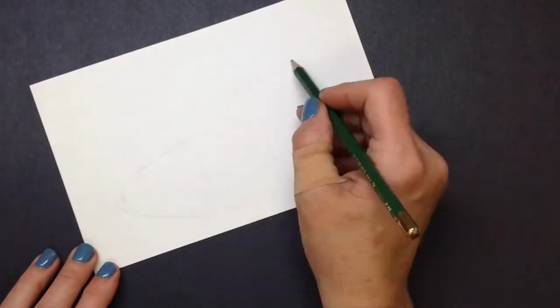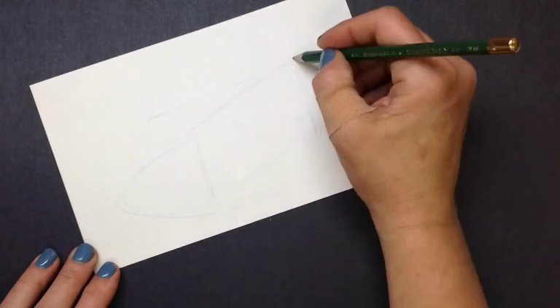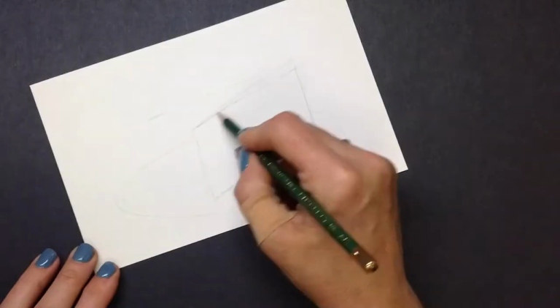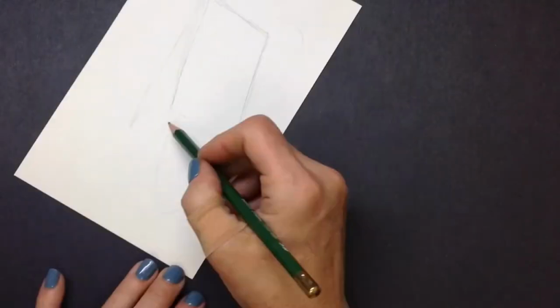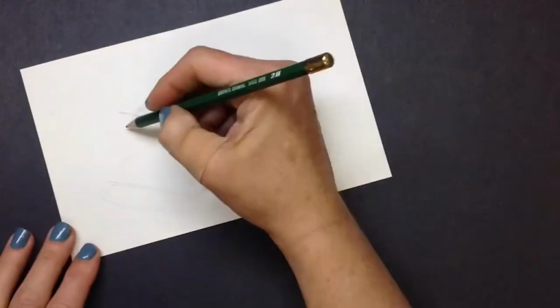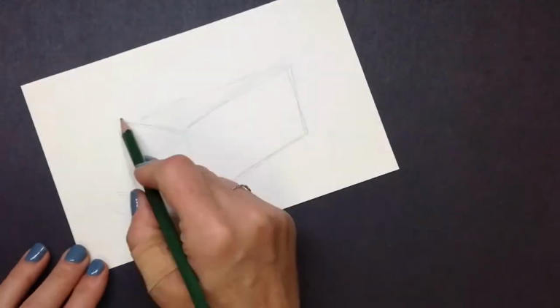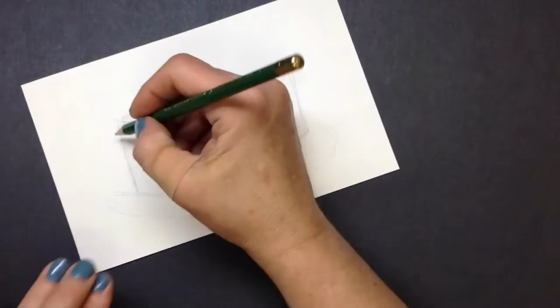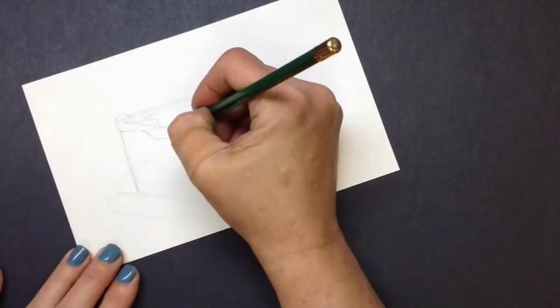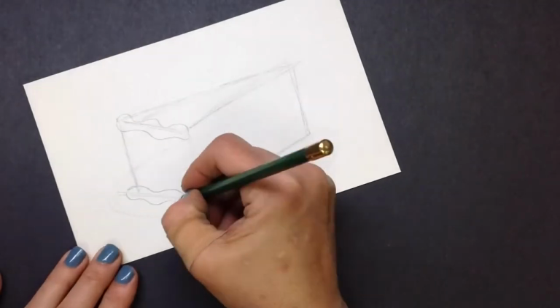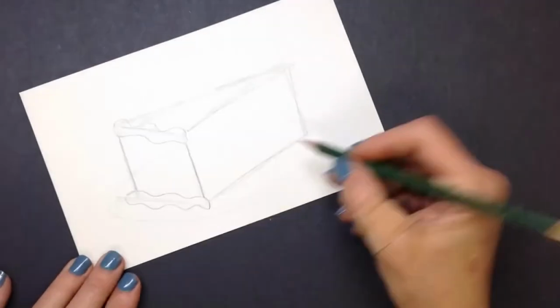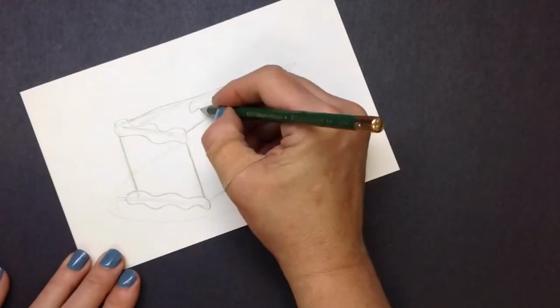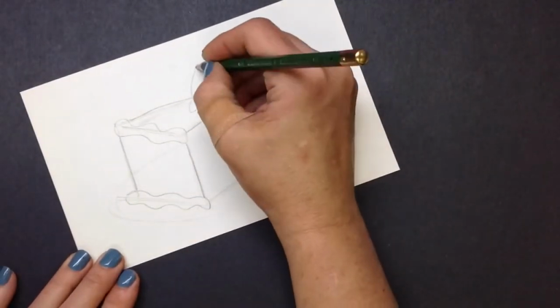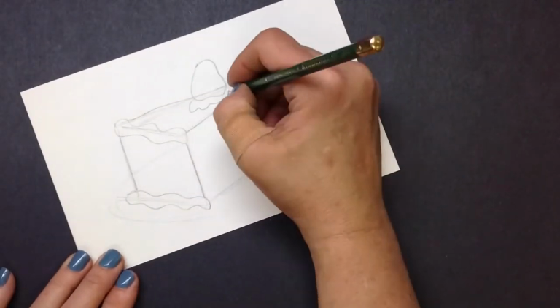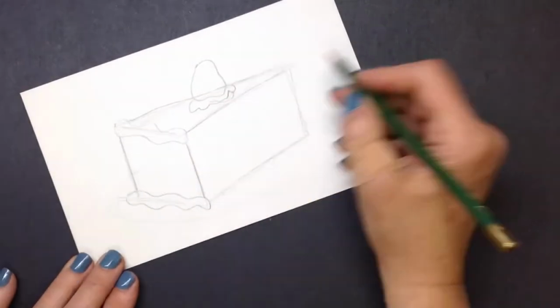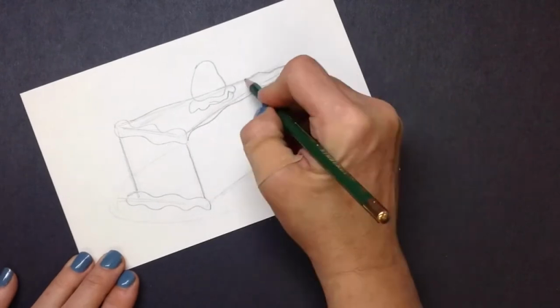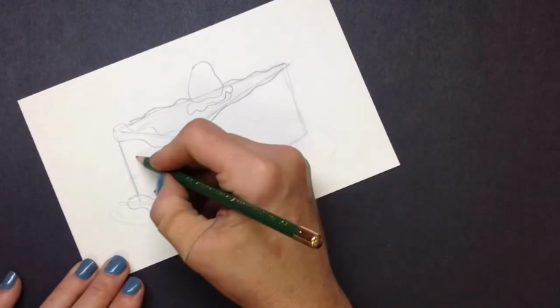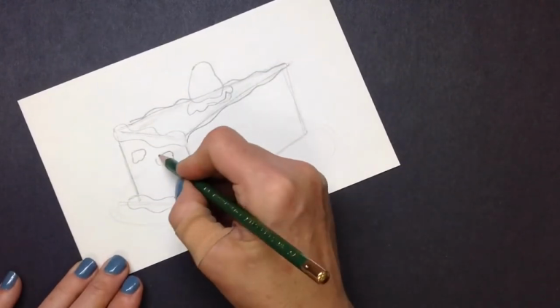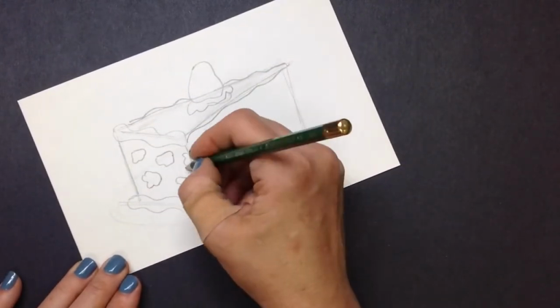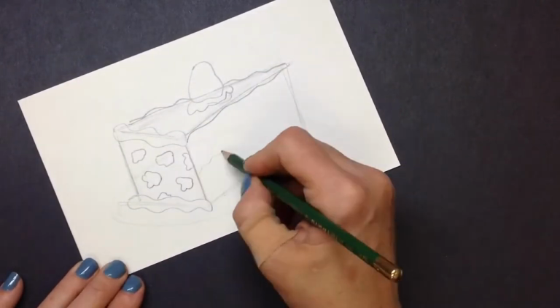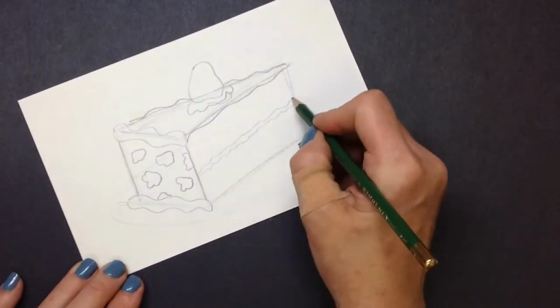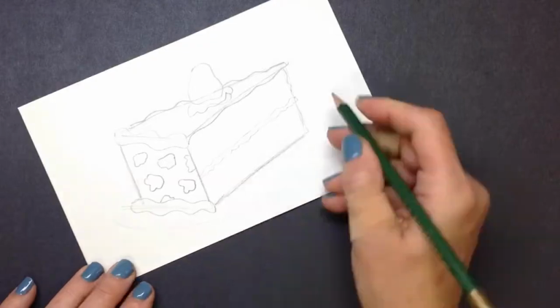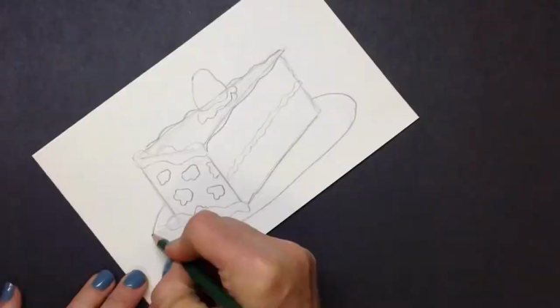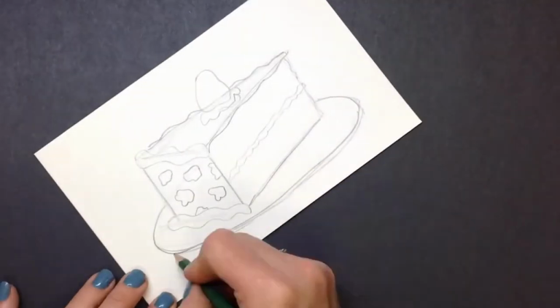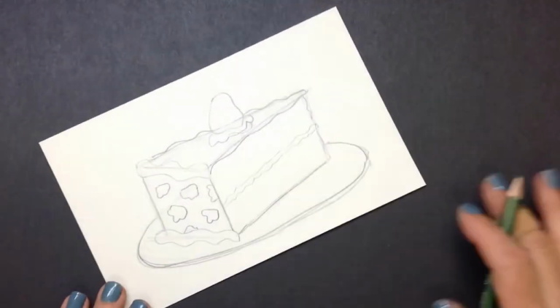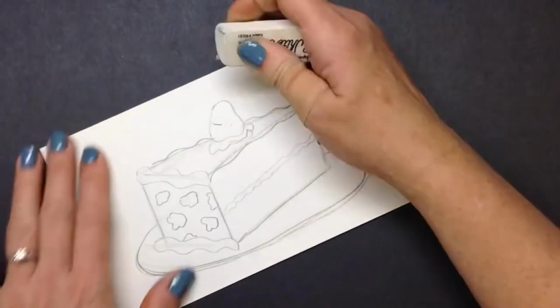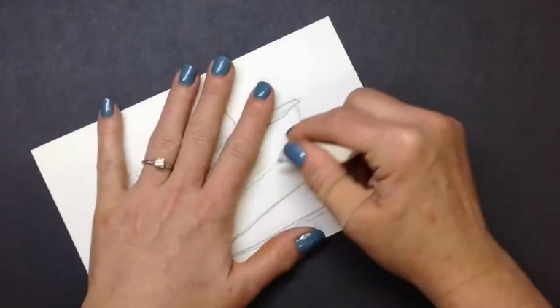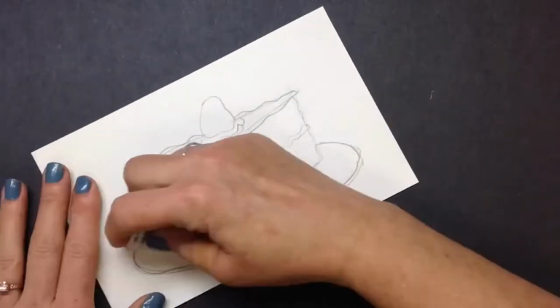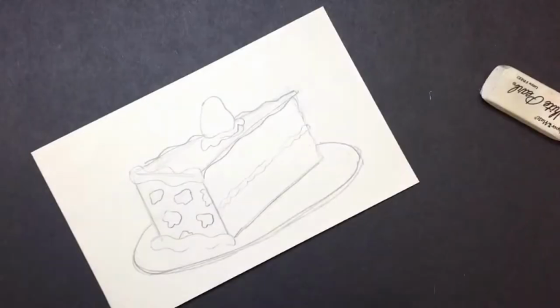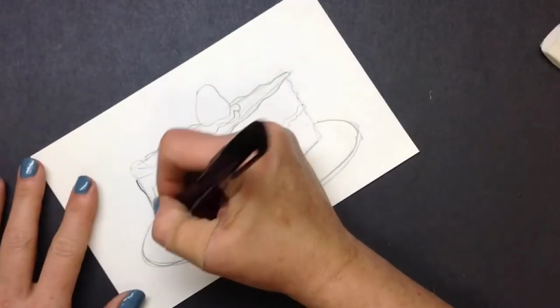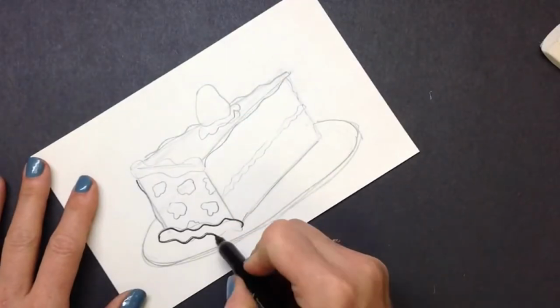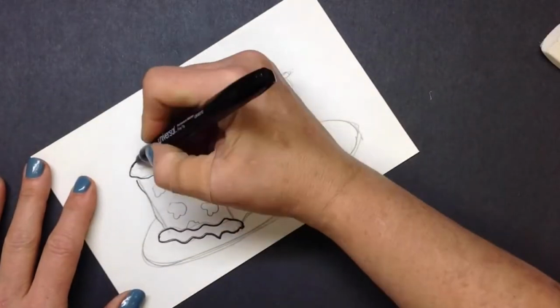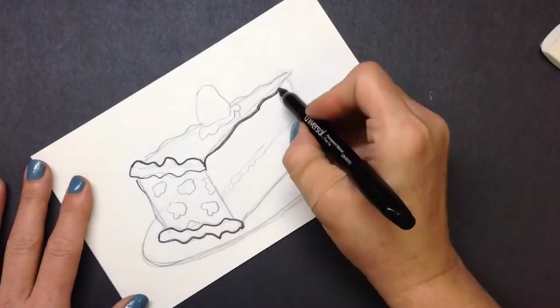For our mini-project, let's draw a slice of cake or pie, depending on your favorite. Draw in pencil first until you get it just right, and then you can outline.